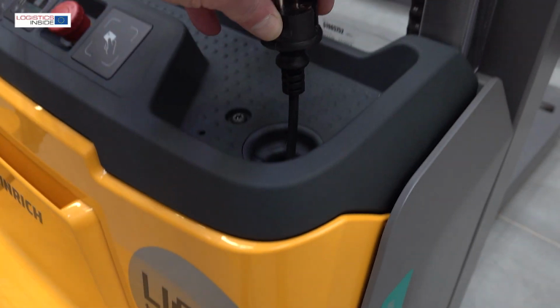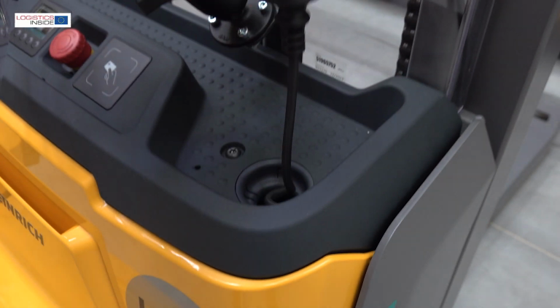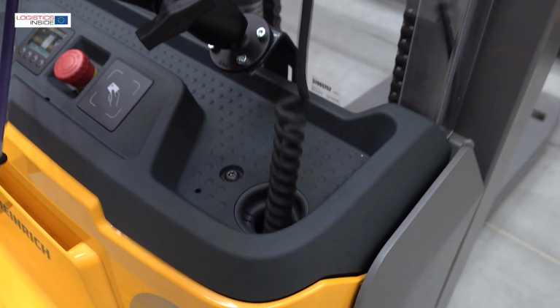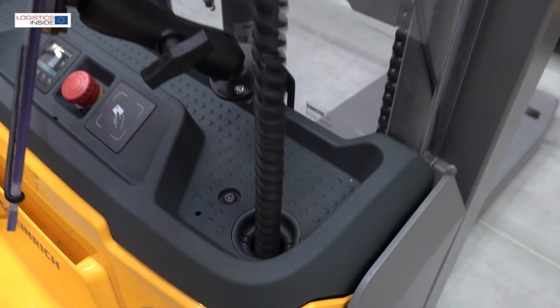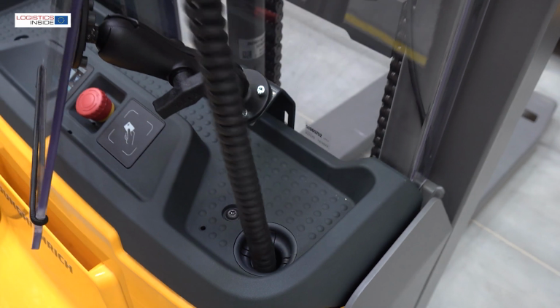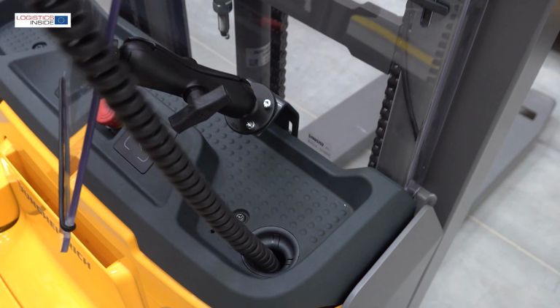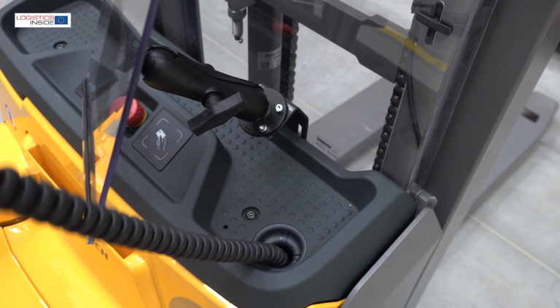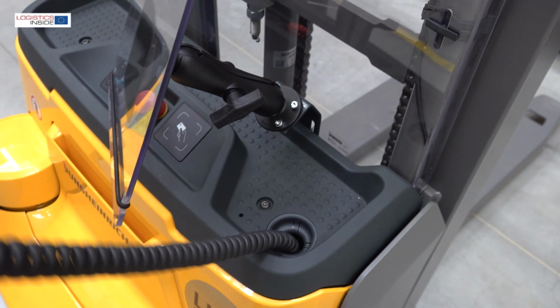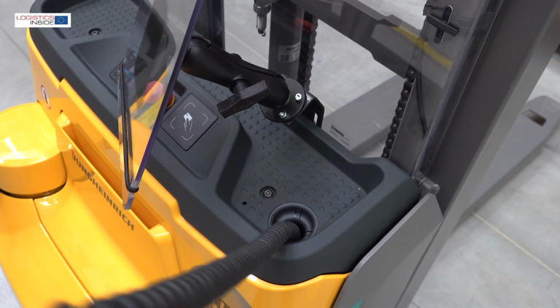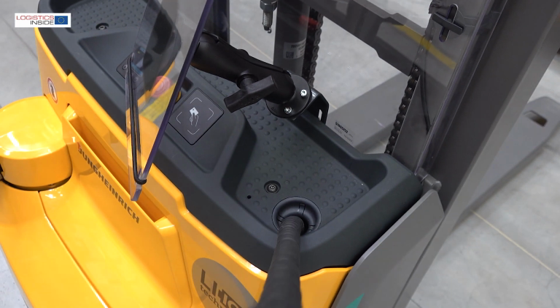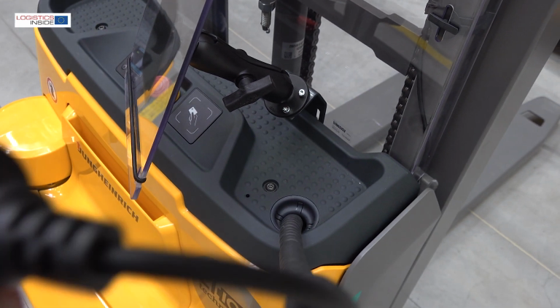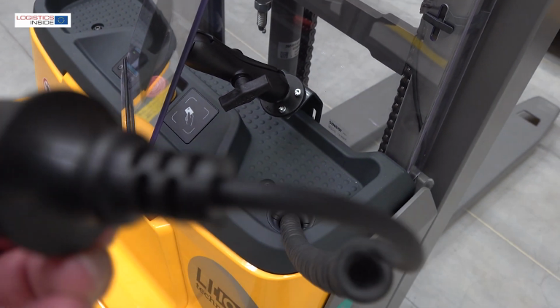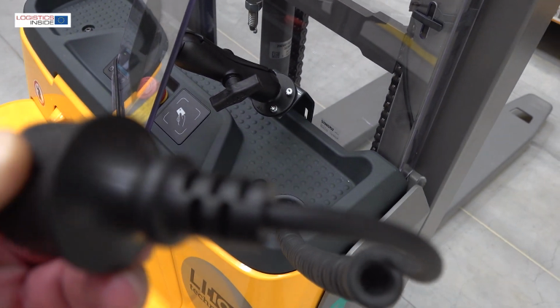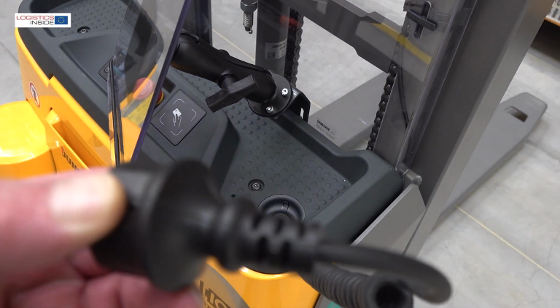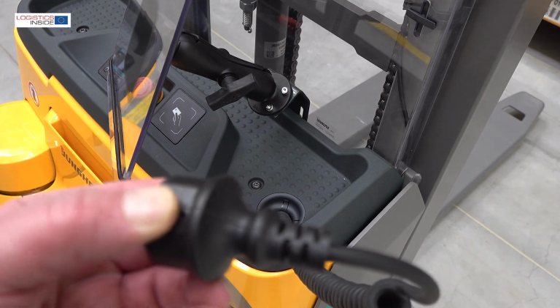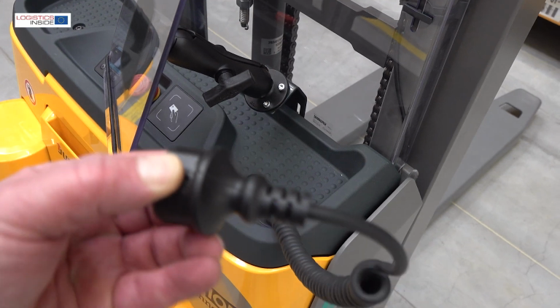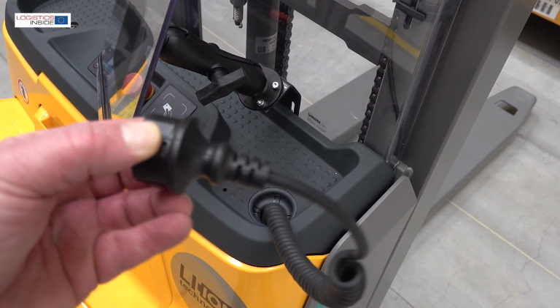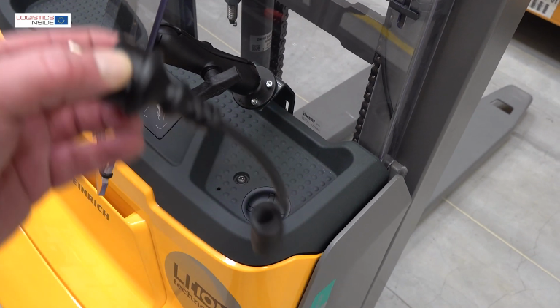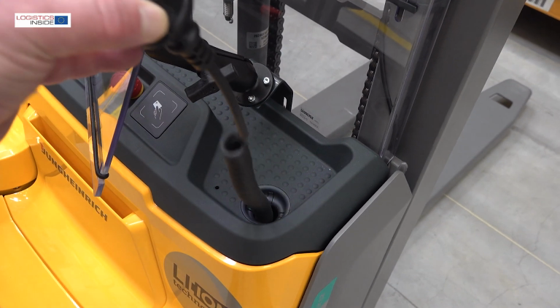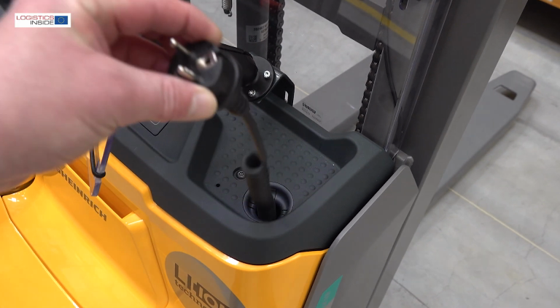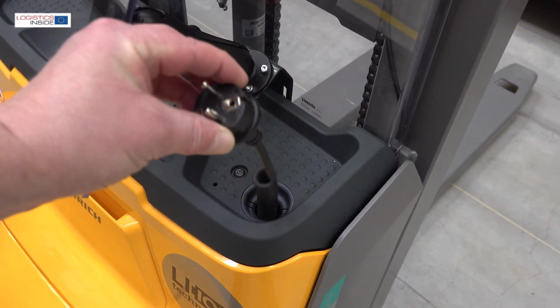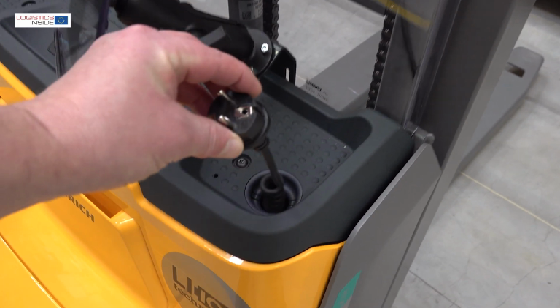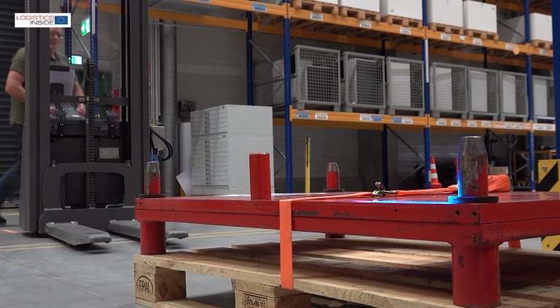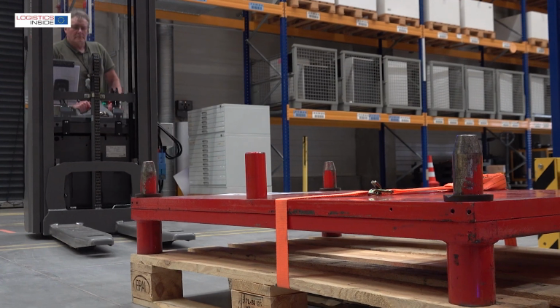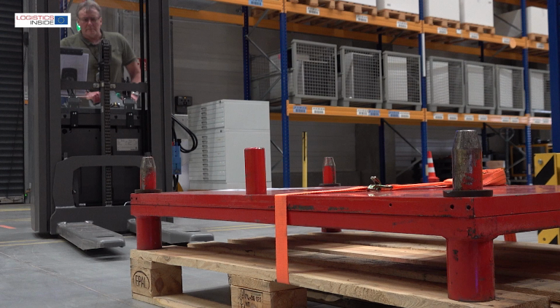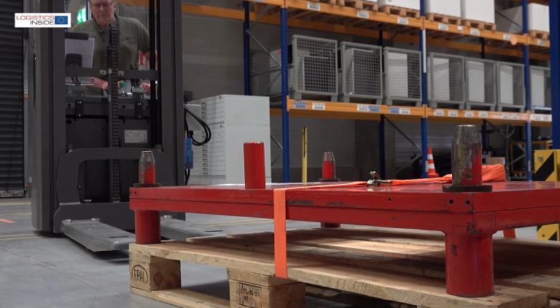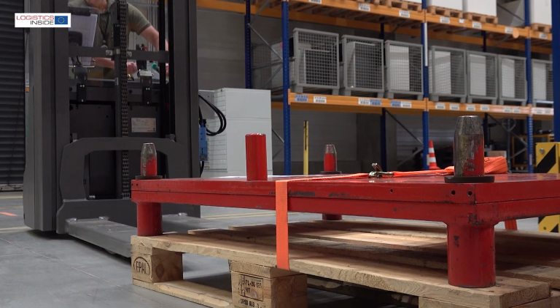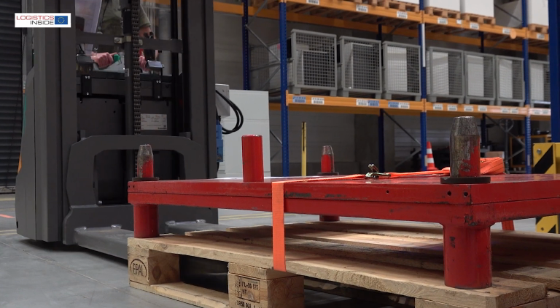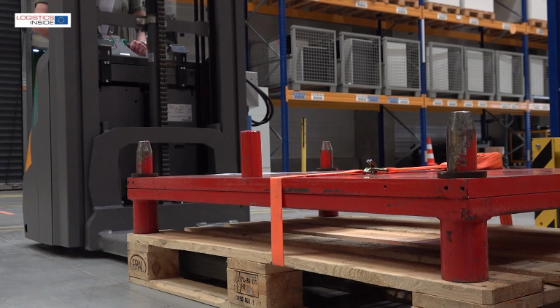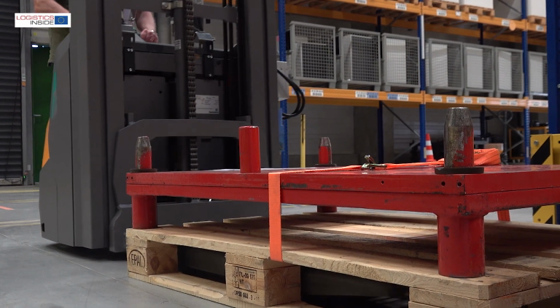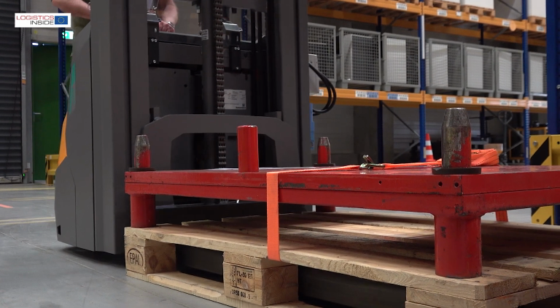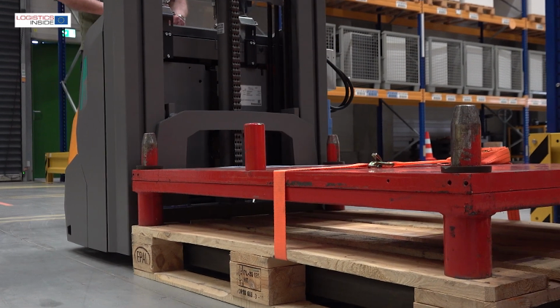All trucks in the EGC 110-112i family come with a built-in 230 volt lithium-ion battery charger from 15 up to 70 amps capacity, so intermediate charging at a normal power socket is always possible.